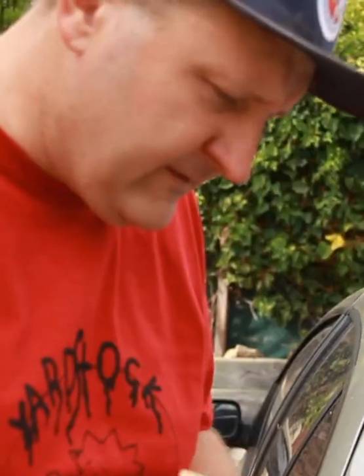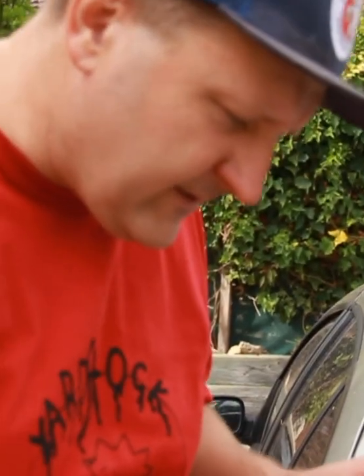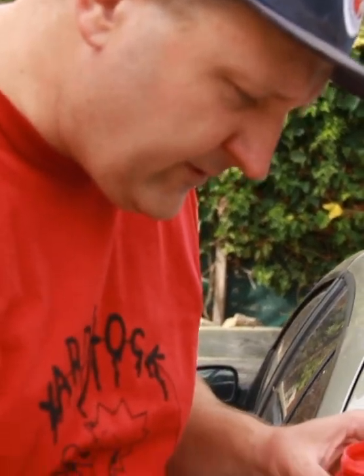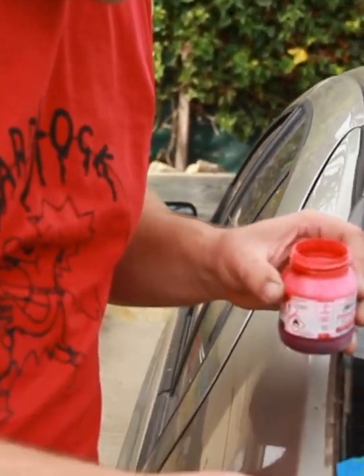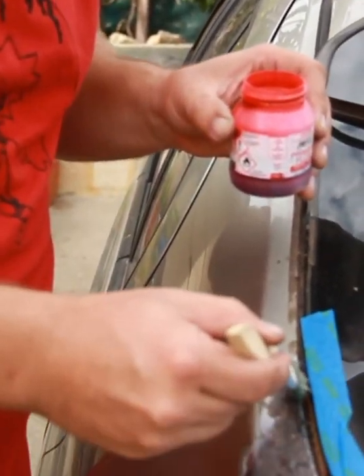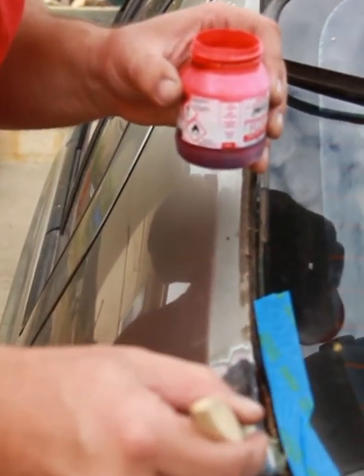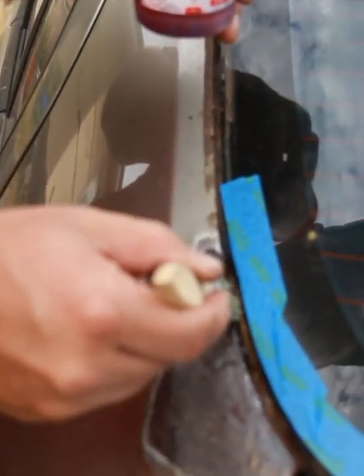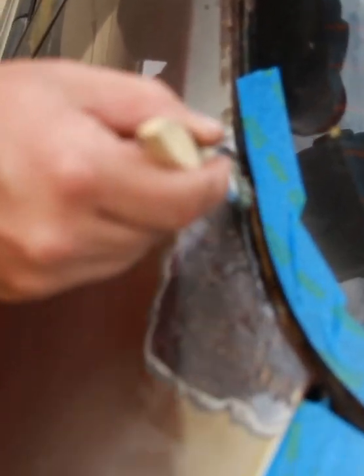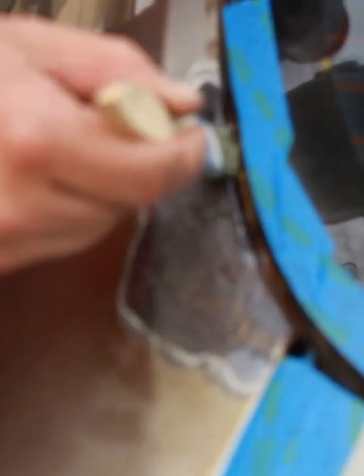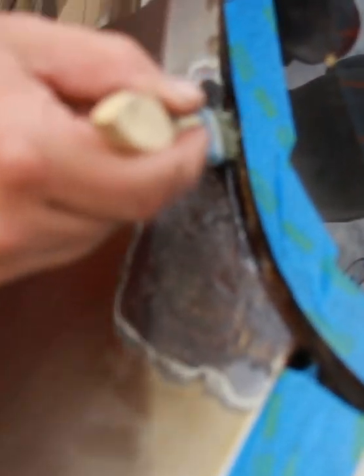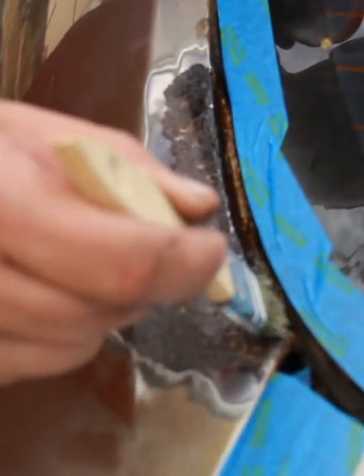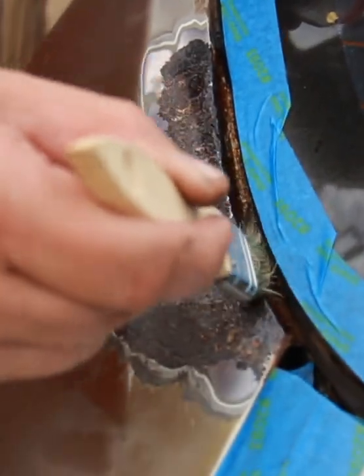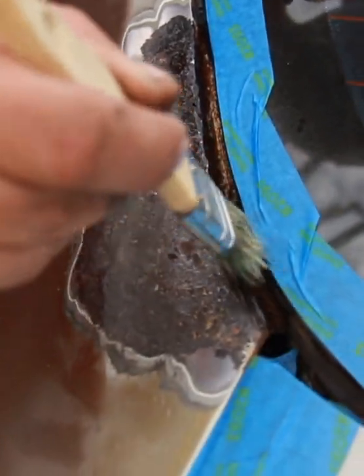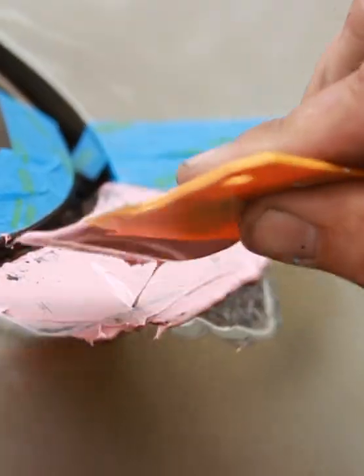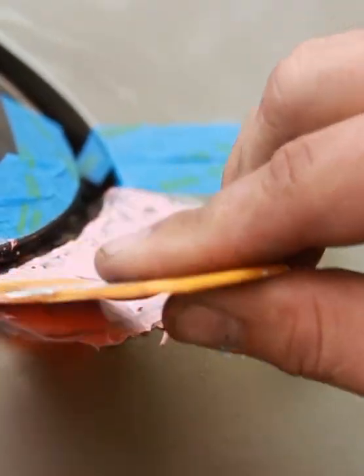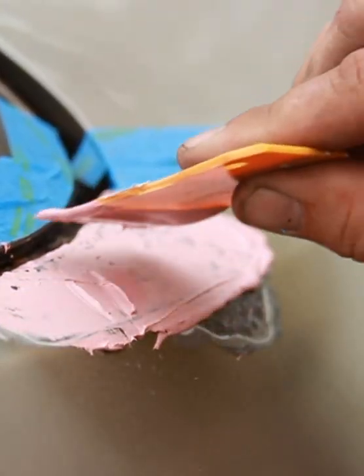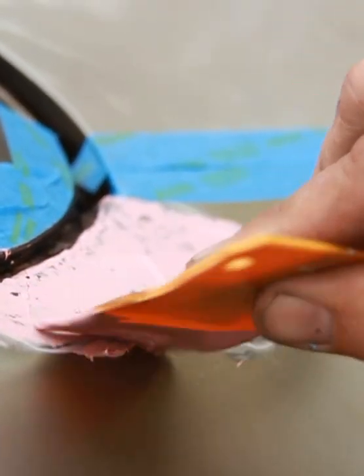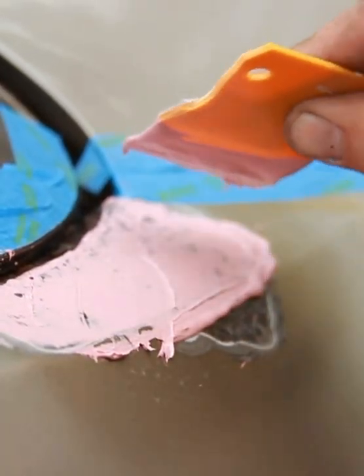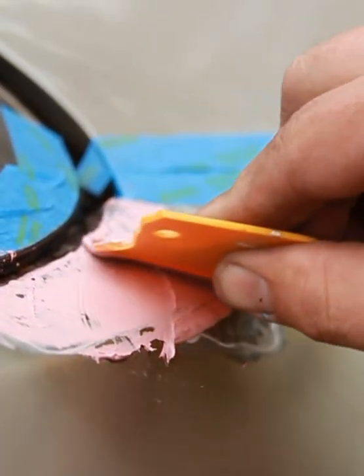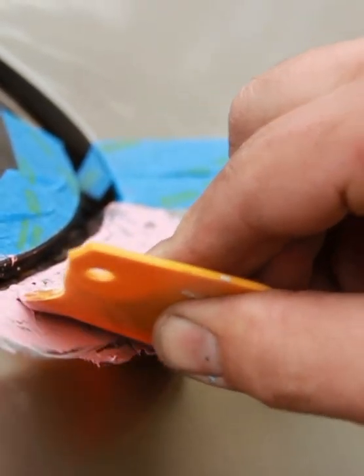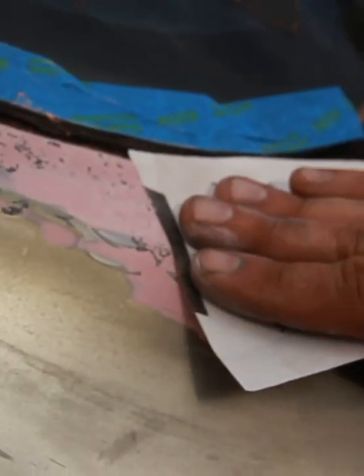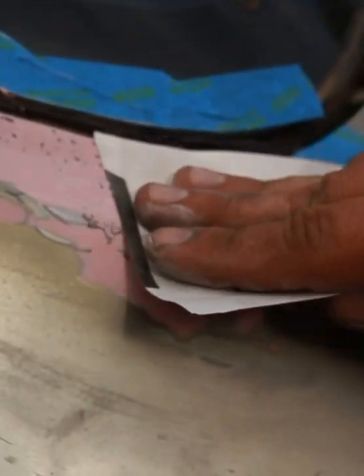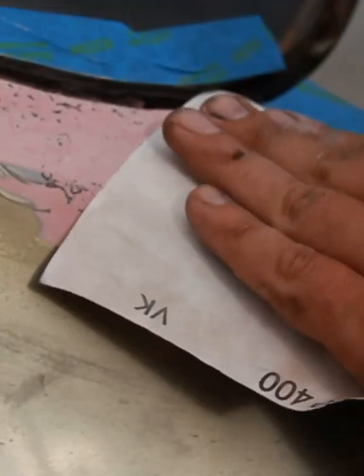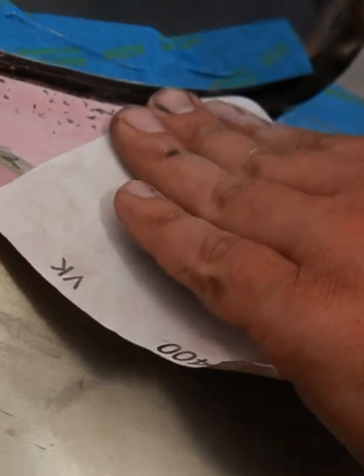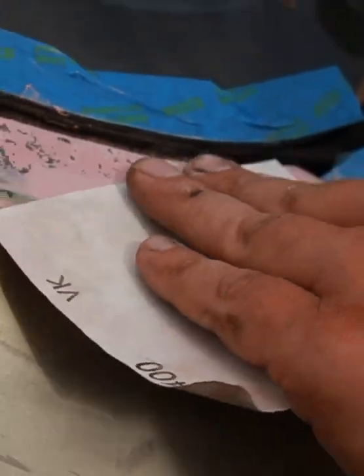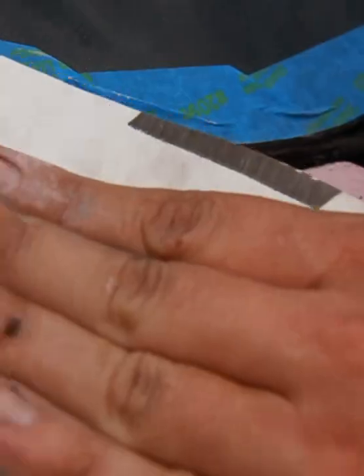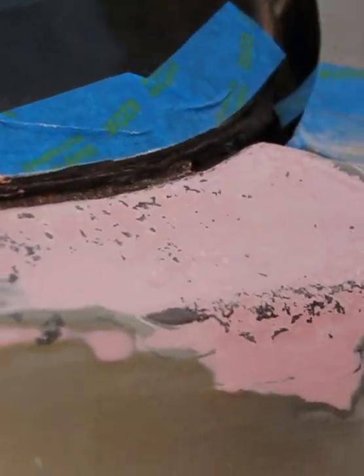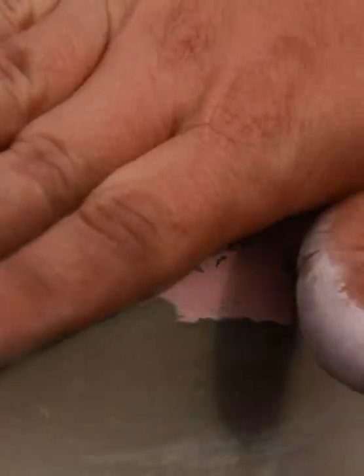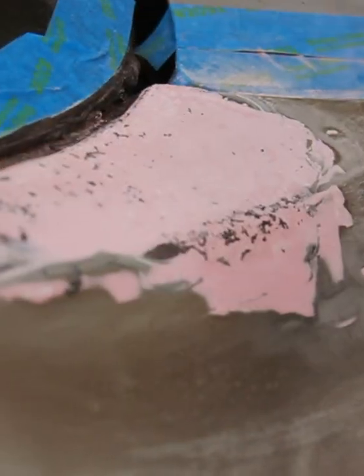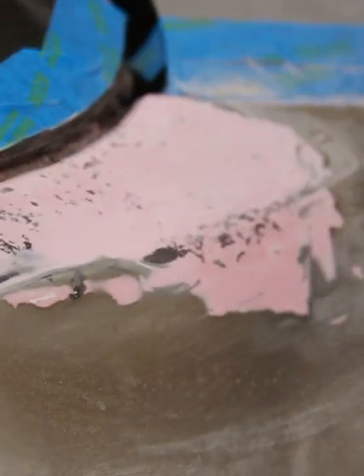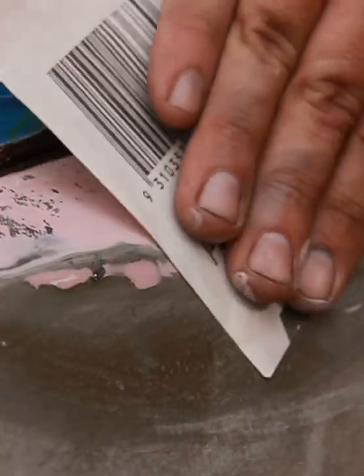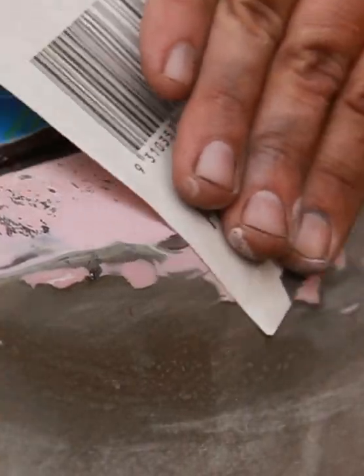We'll get some rust converter now, smooth out with some filler and prime it. Just smooth out all these little divots, do another coat of filler, sand that back and then it'll be ready to apply some paint.